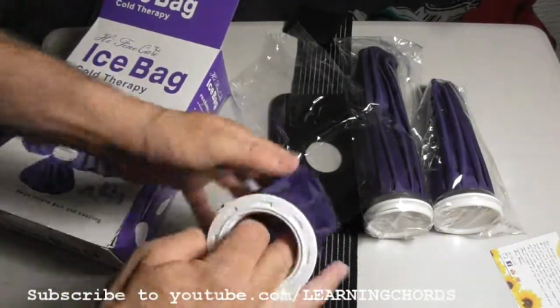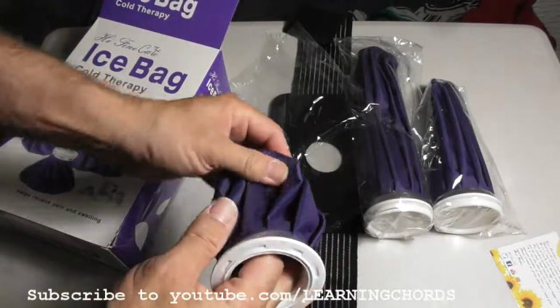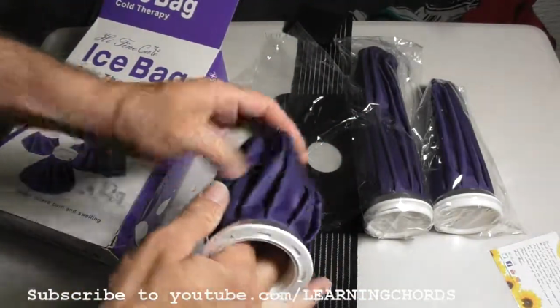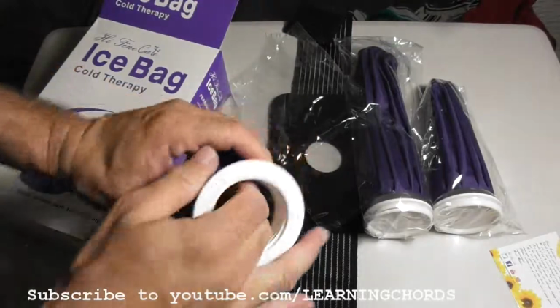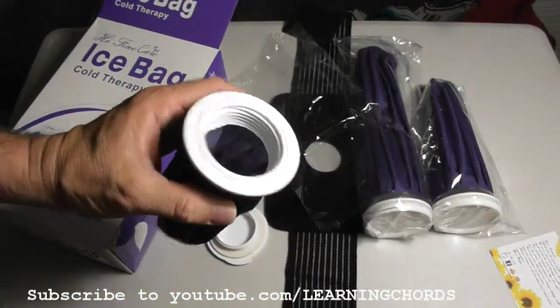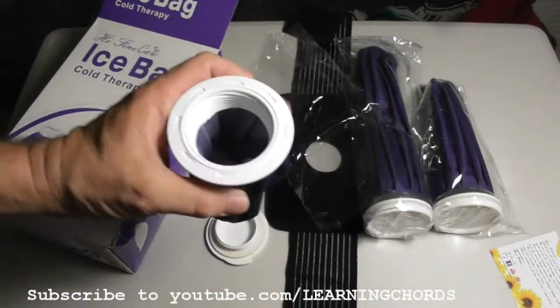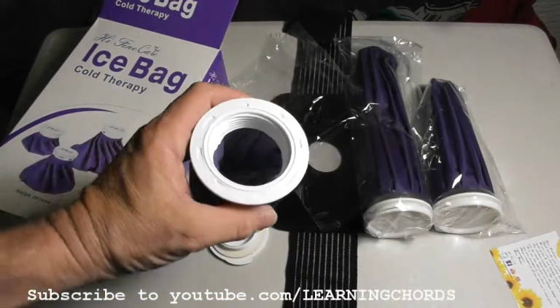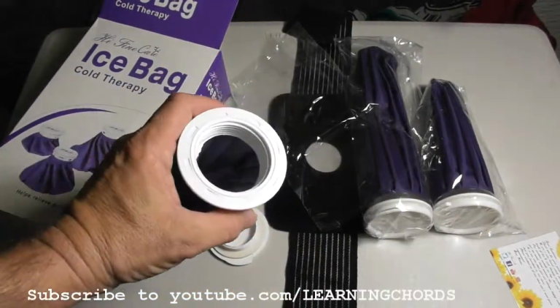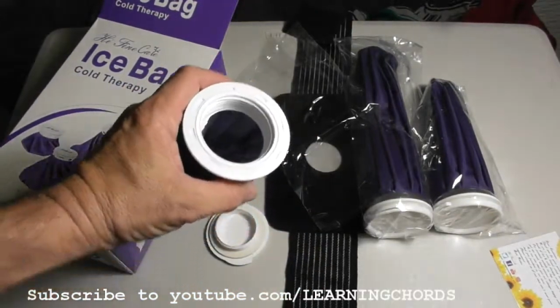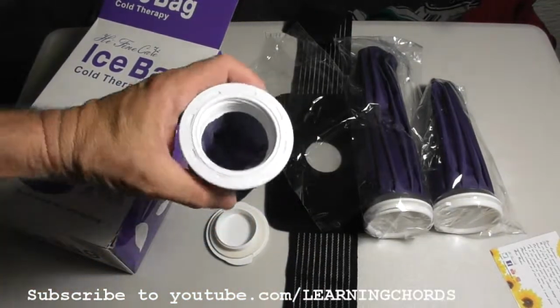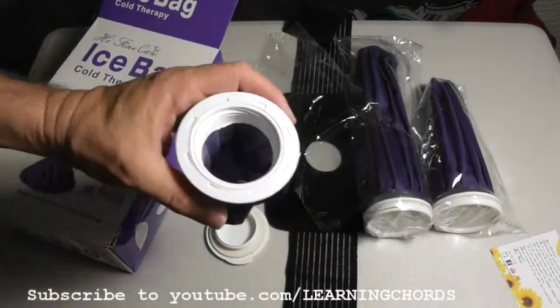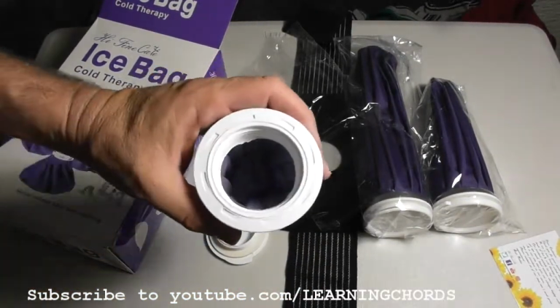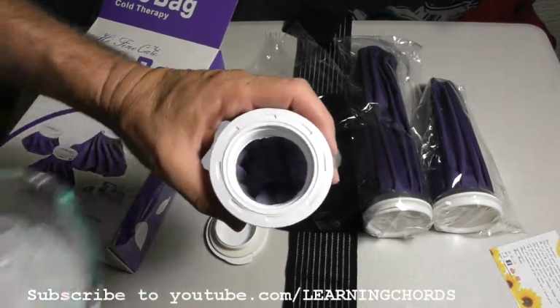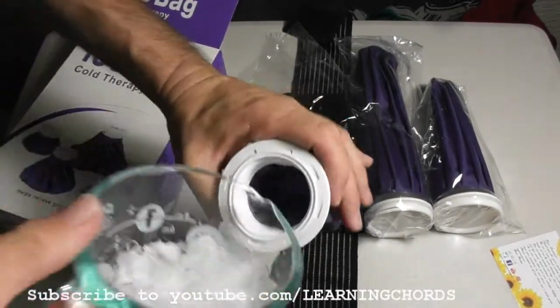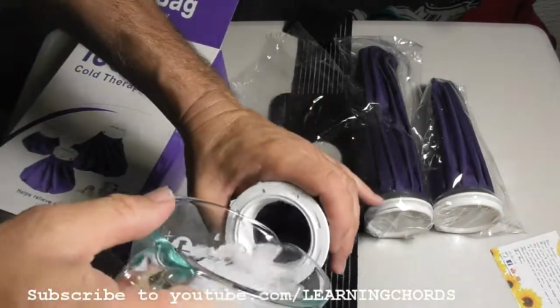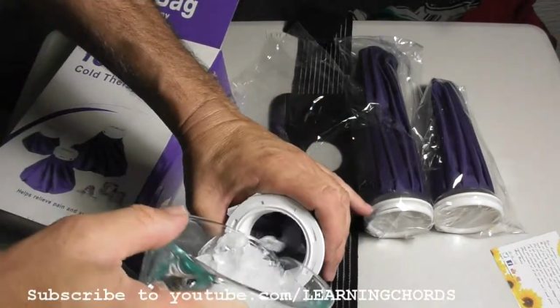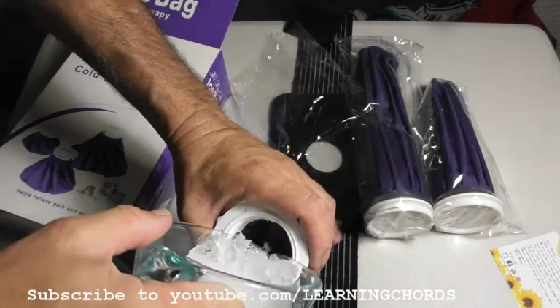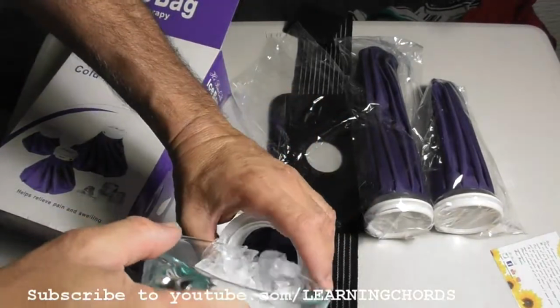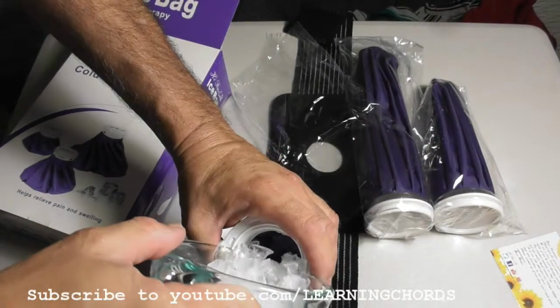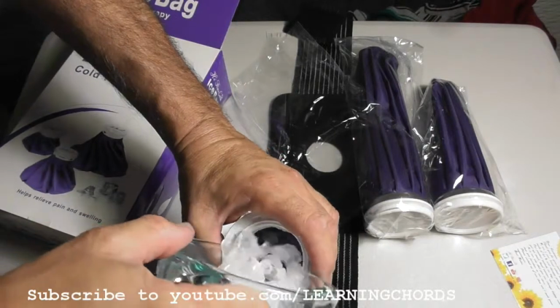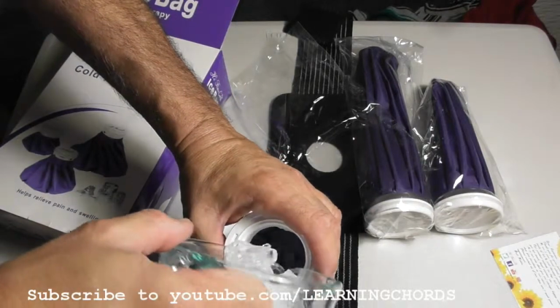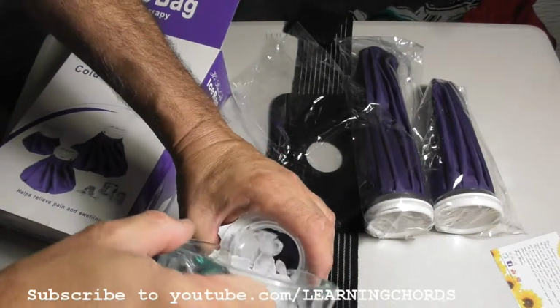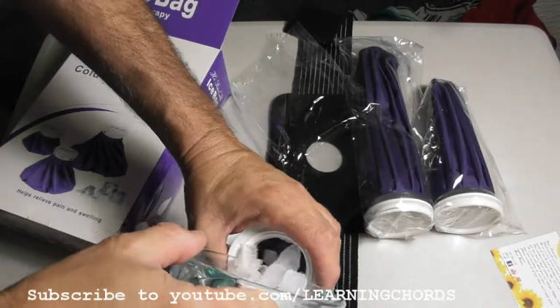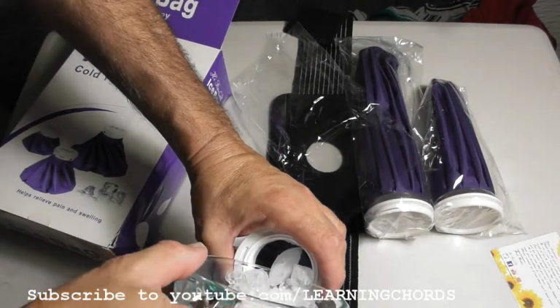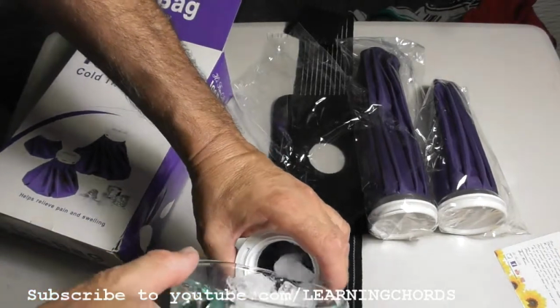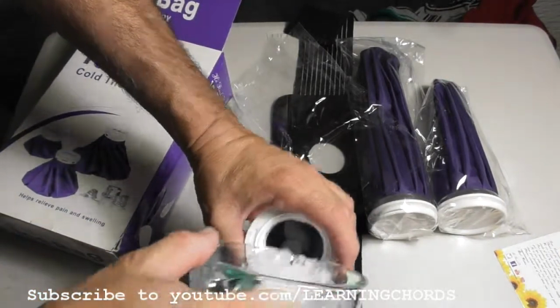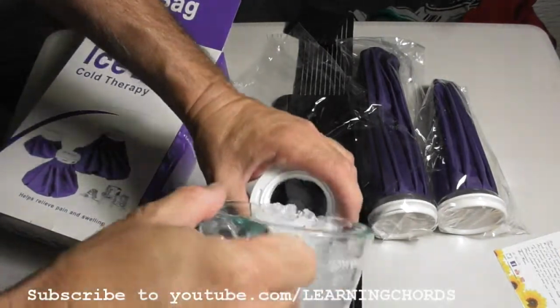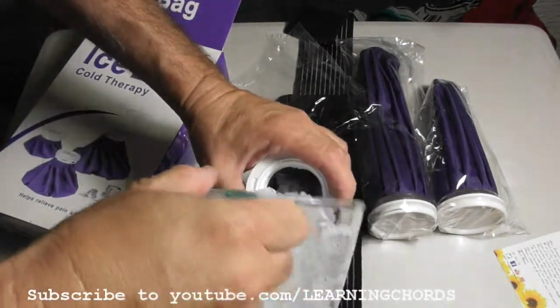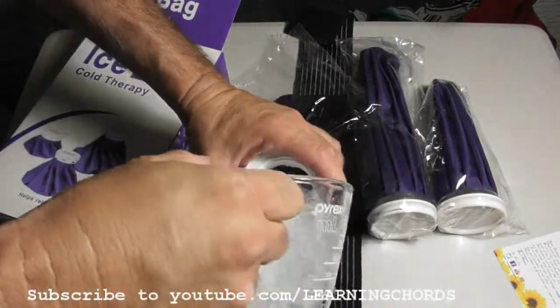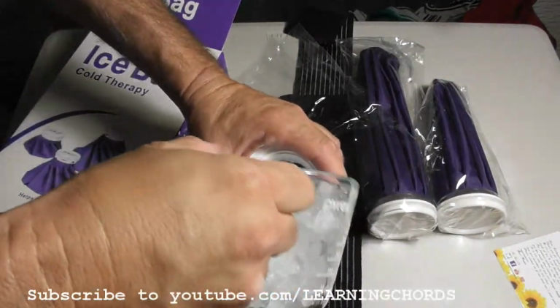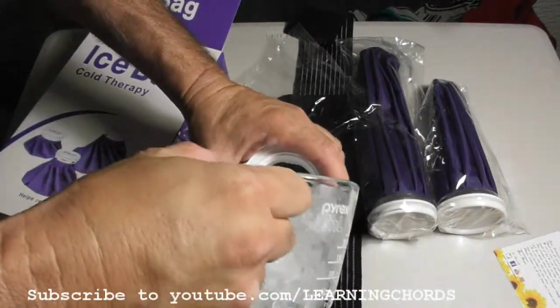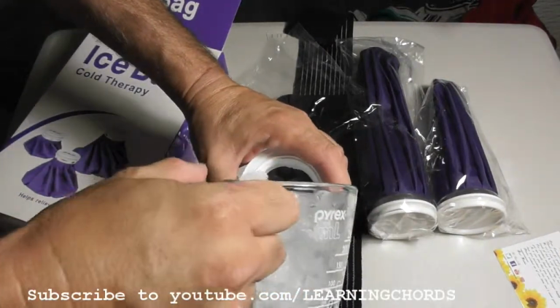So this is the 6 inch. When I use this thing, I like to use crushed ice. If you don't have crushed ice, that's fine — use cubed ice.